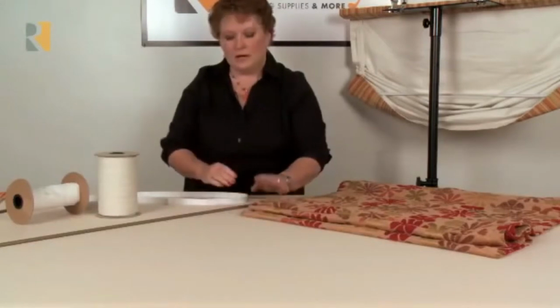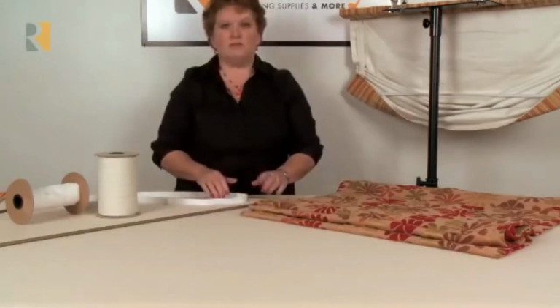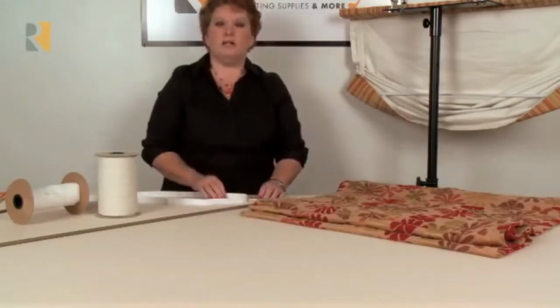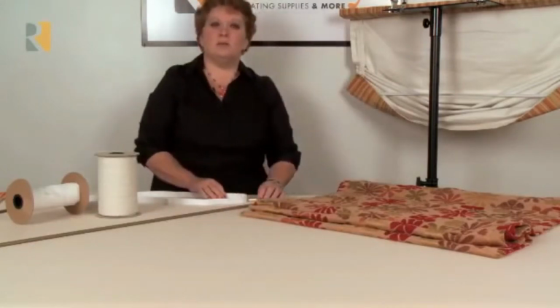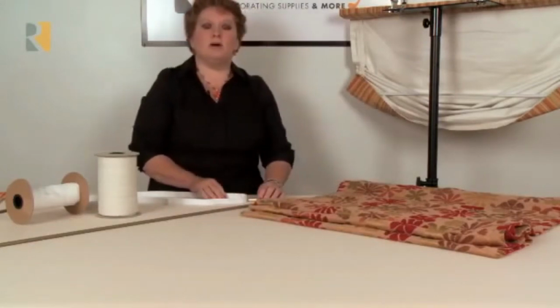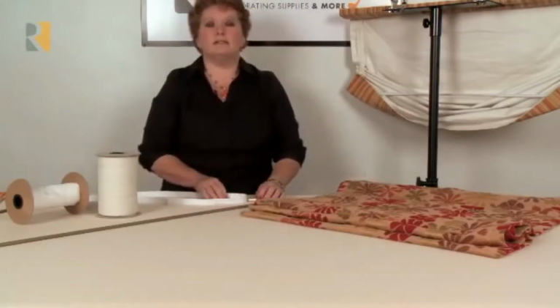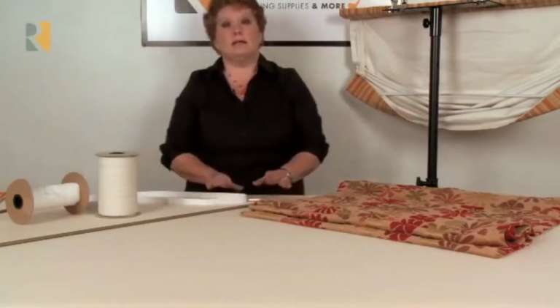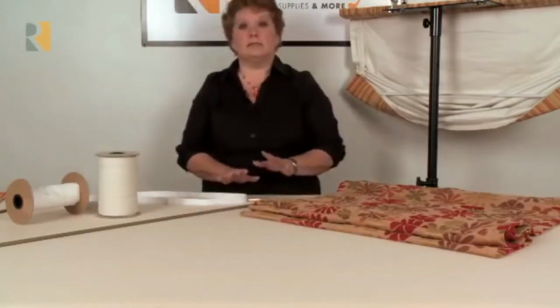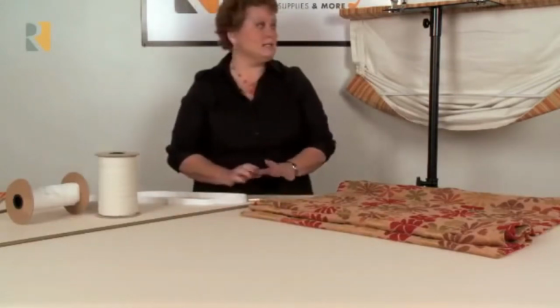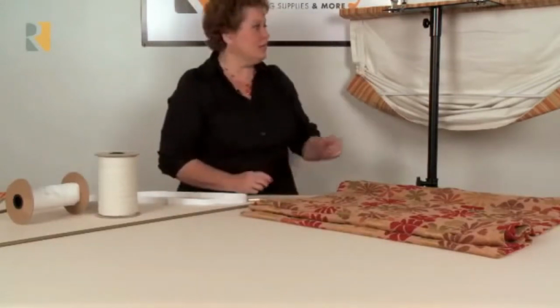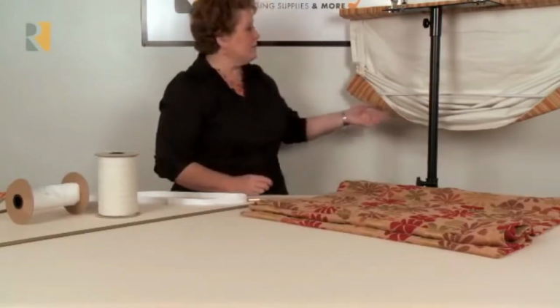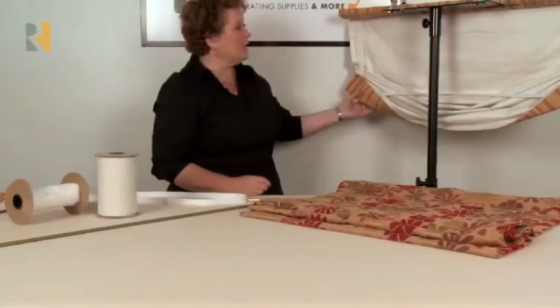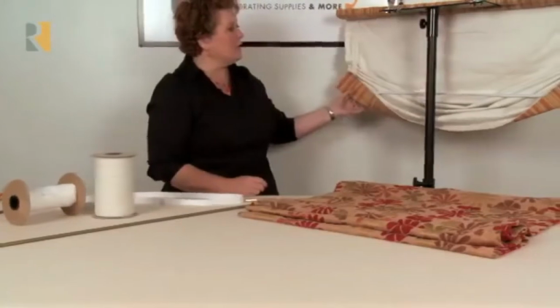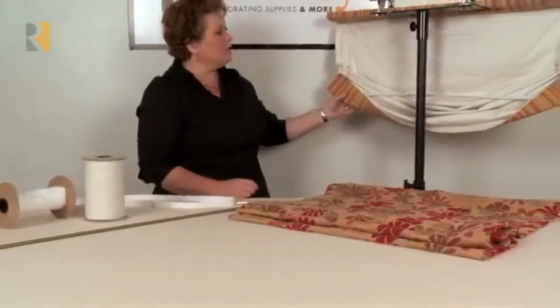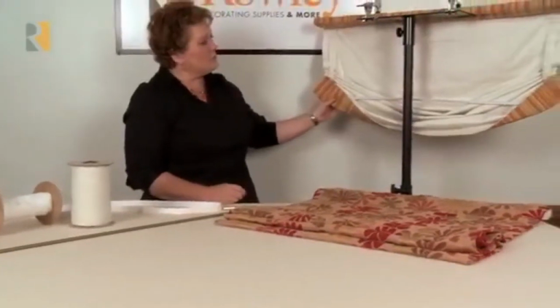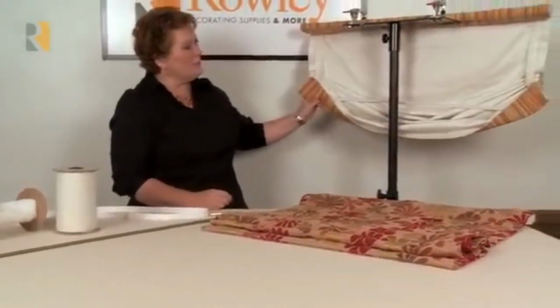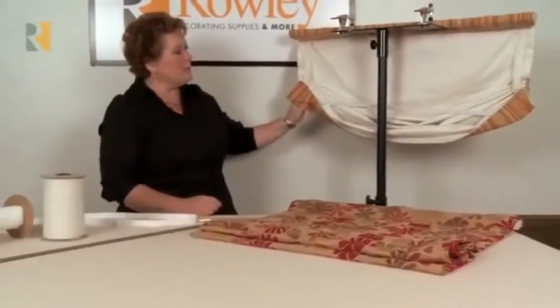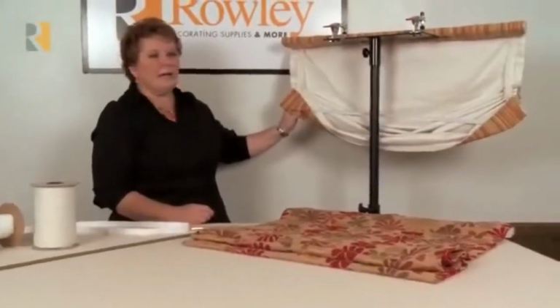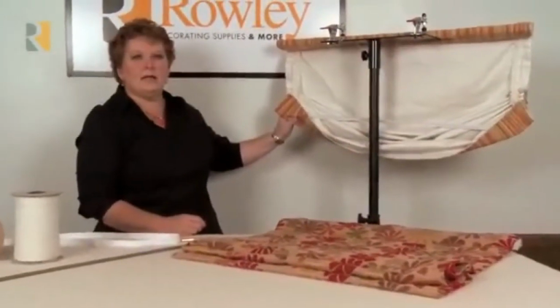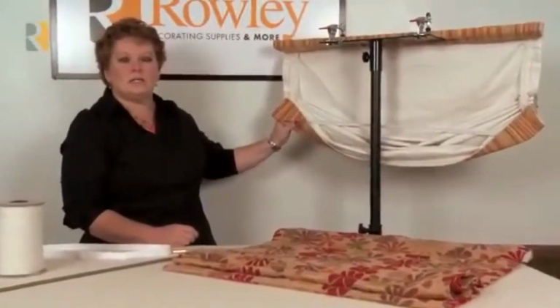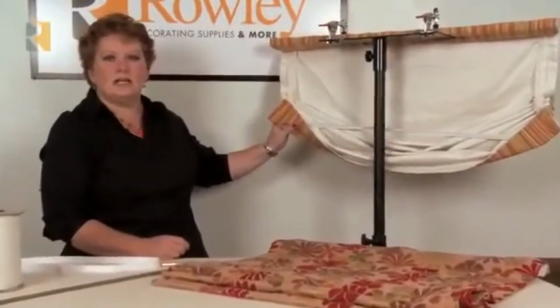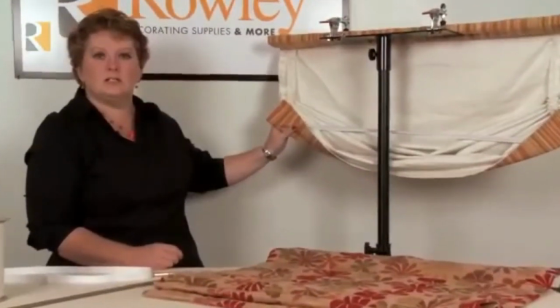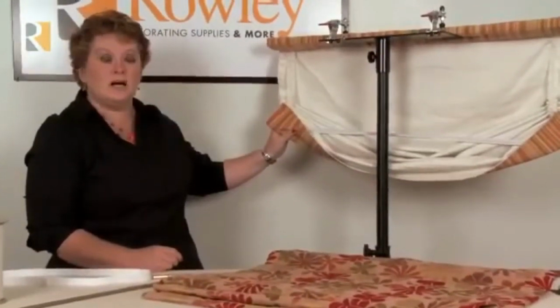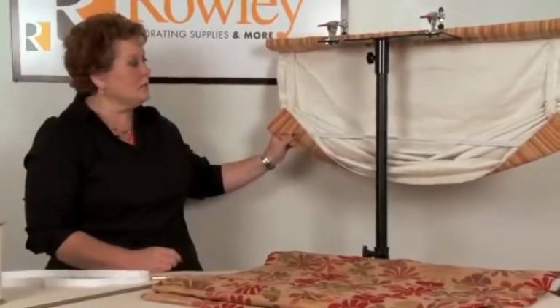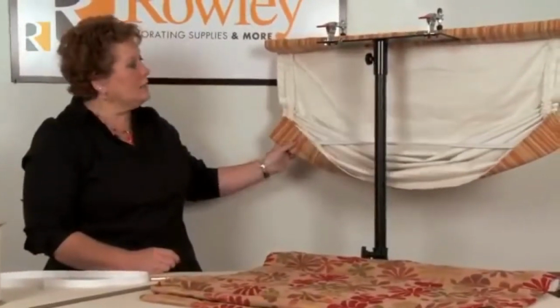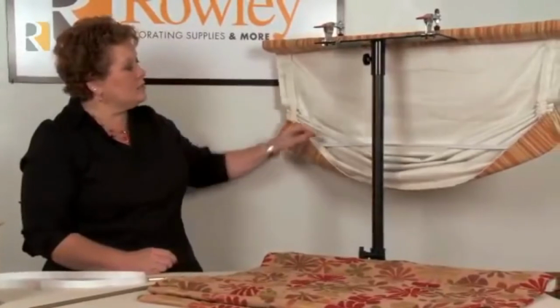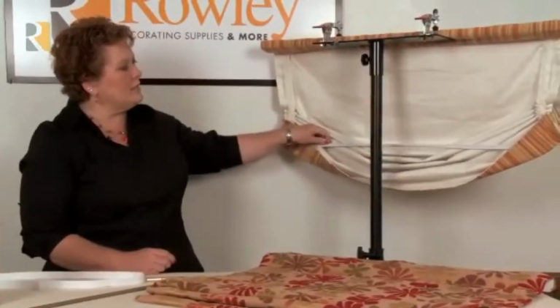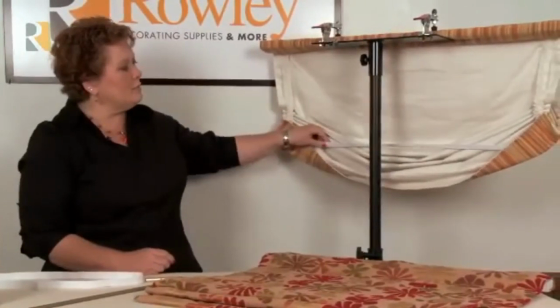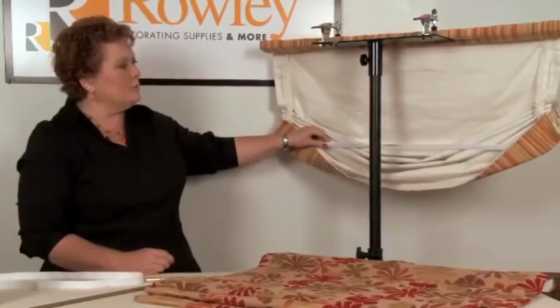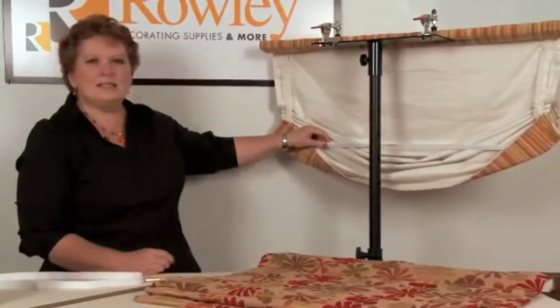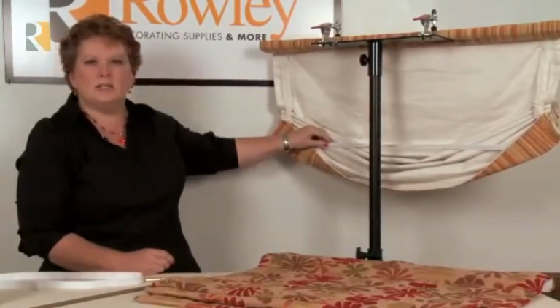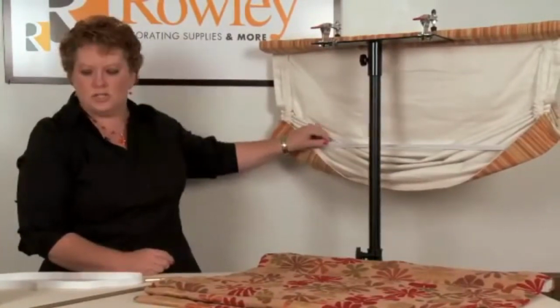However, if you want to use the weight bar in something like a relaxed shade — that would be the one hanging here — you can see the weight bar is not in the hem. It's actually attached a little bit higher.